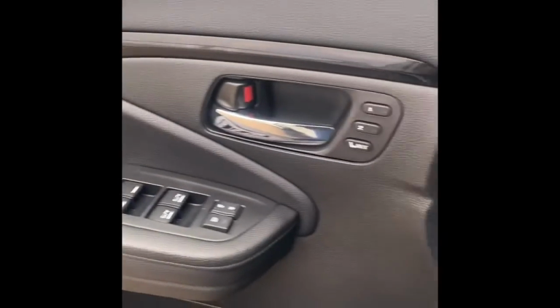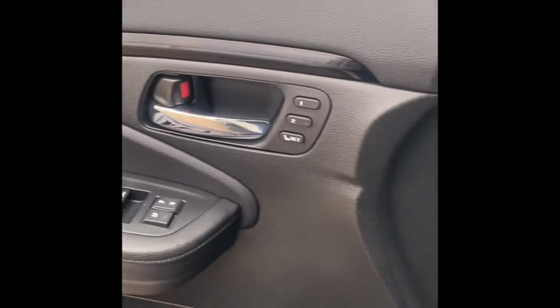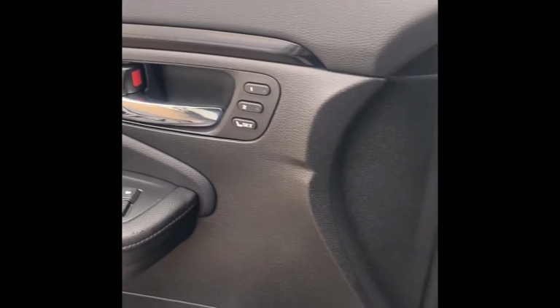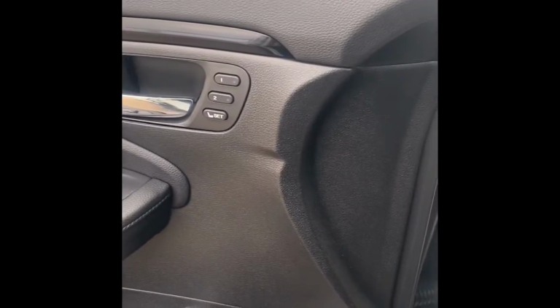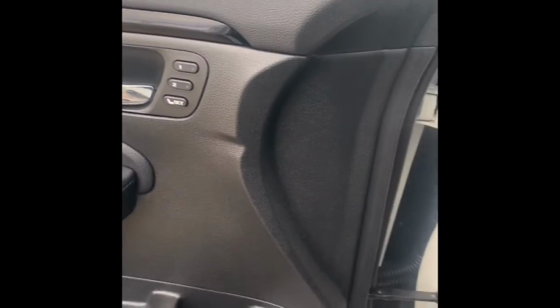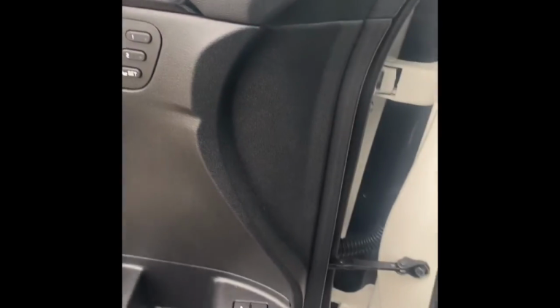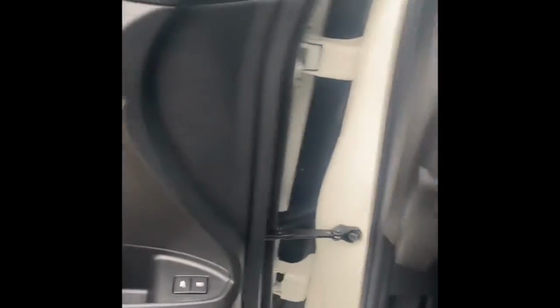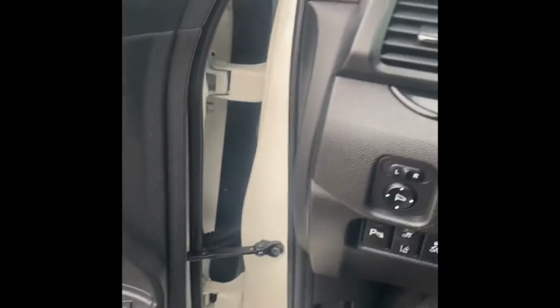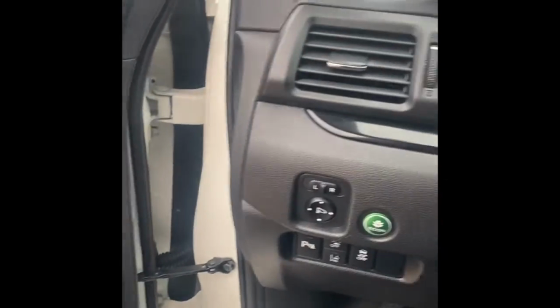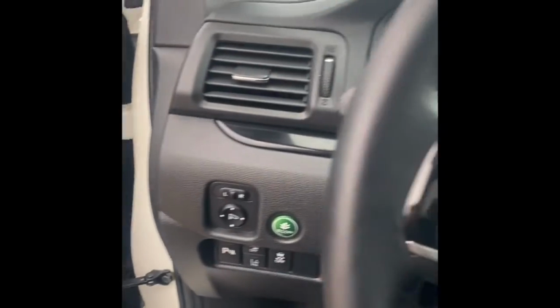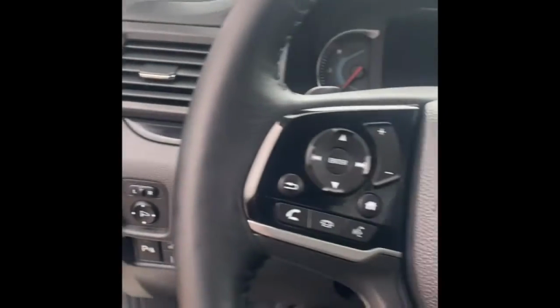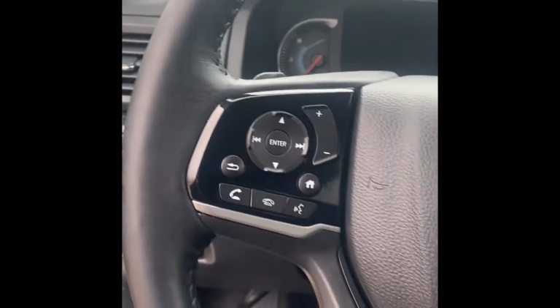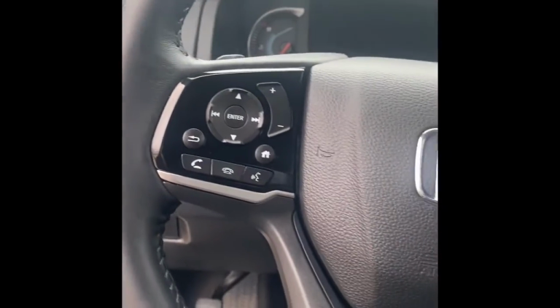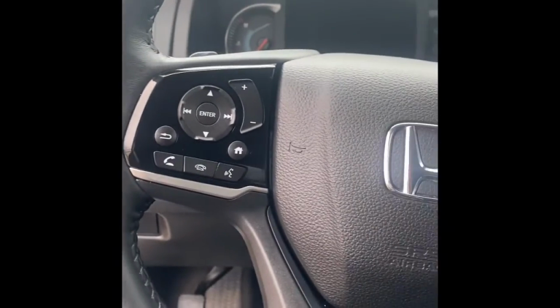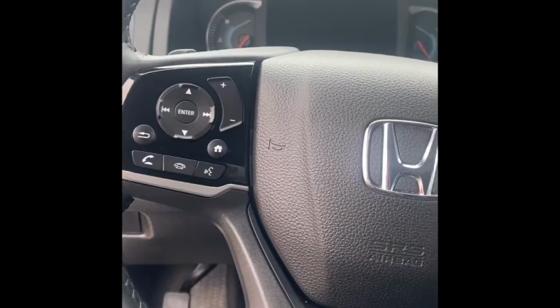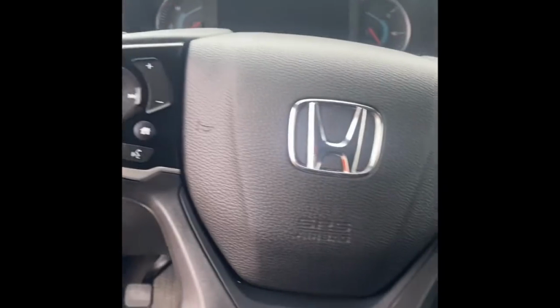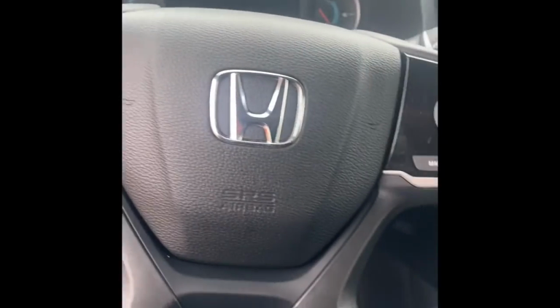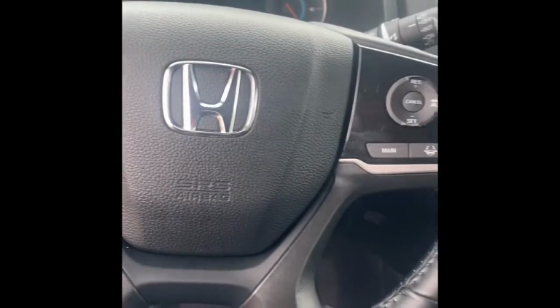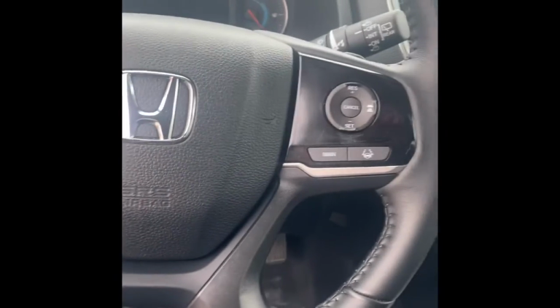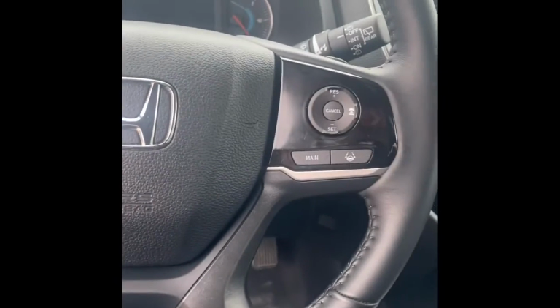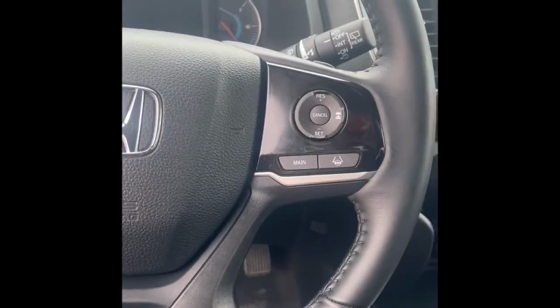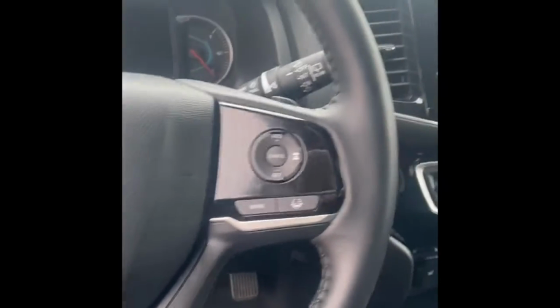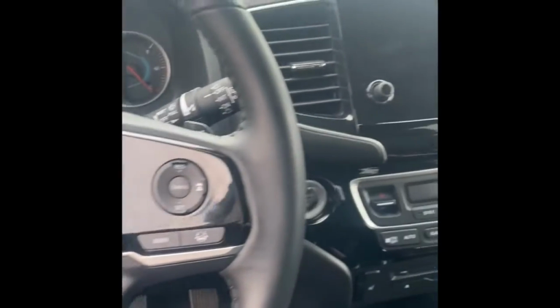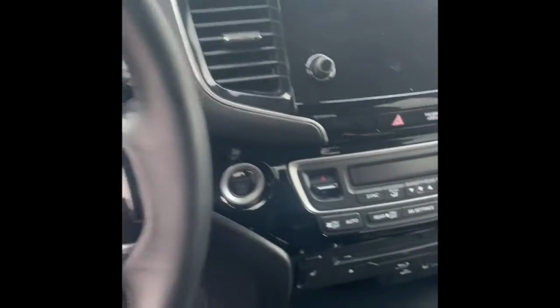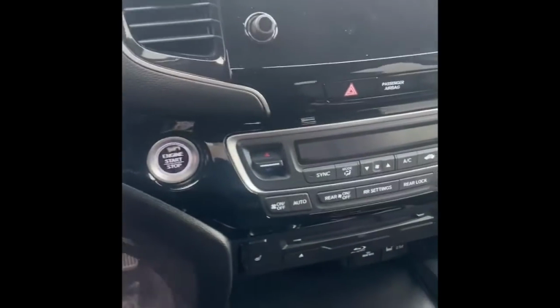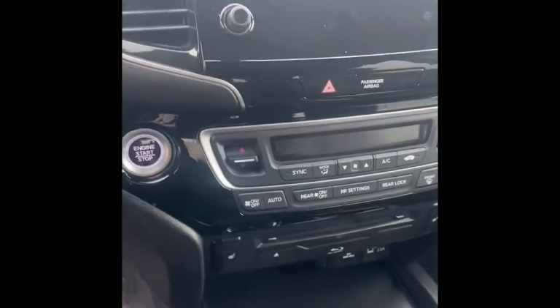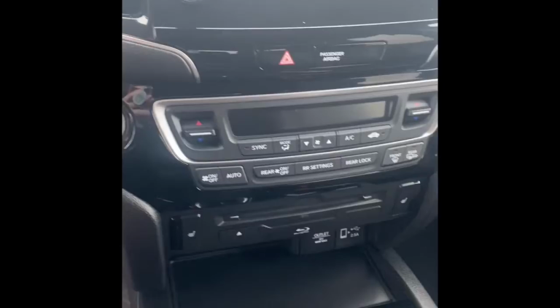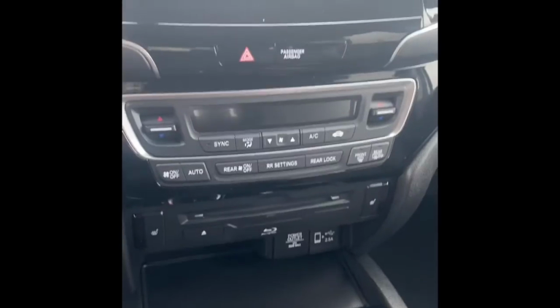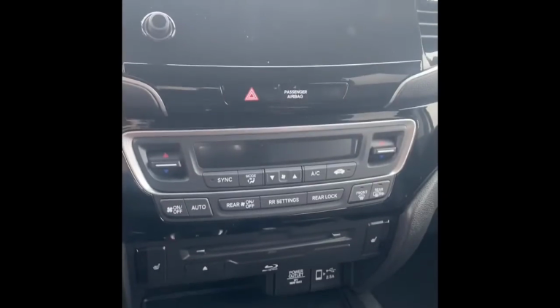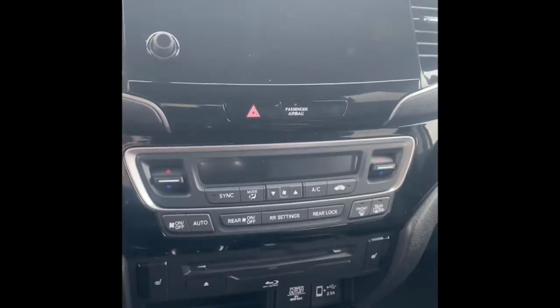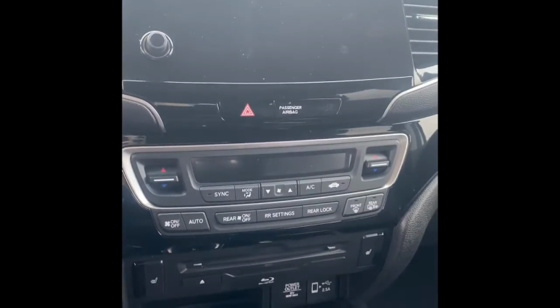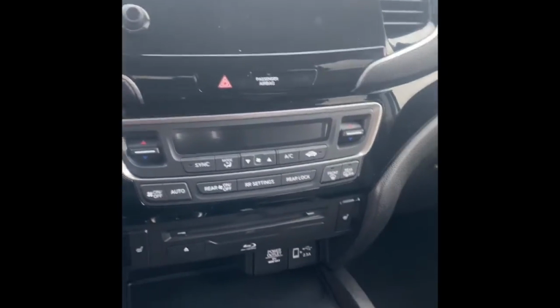In the front seat, you can see that there are memory seats, so whoever has whichever key fob, it'll program it to whatever seat you have. The steering wheel controls, the adaptive cruise control, and lane keep assist — all of Honda's safety features.